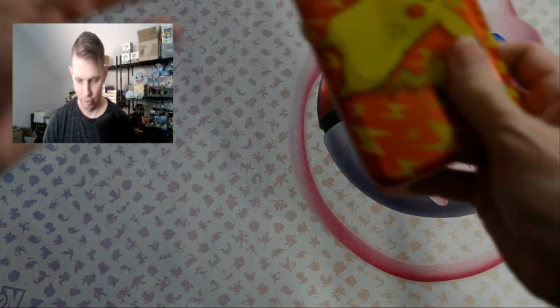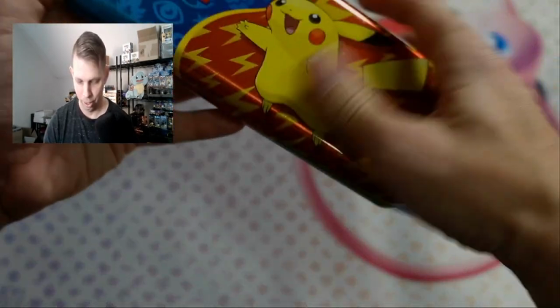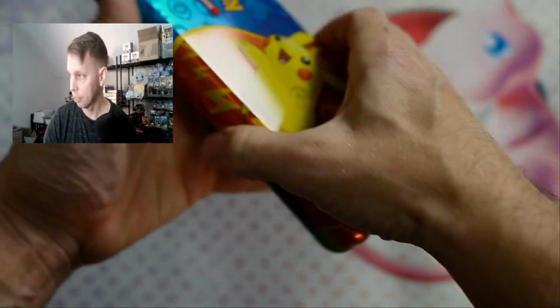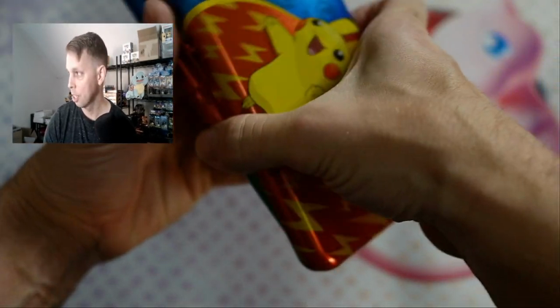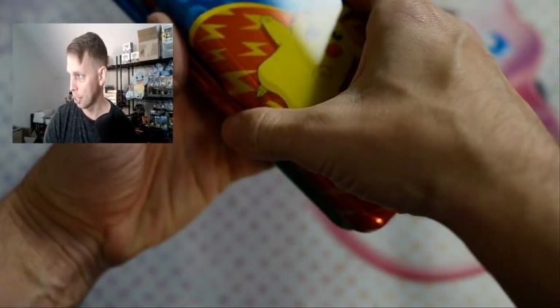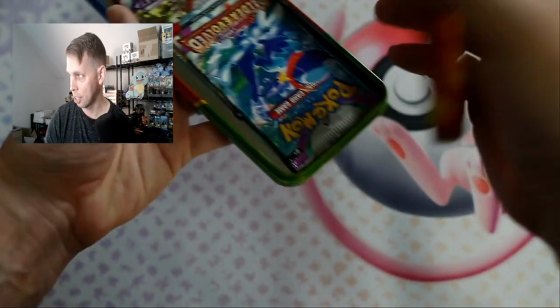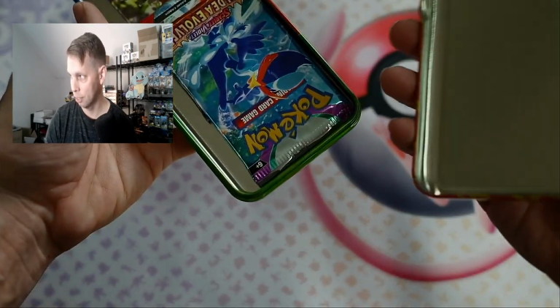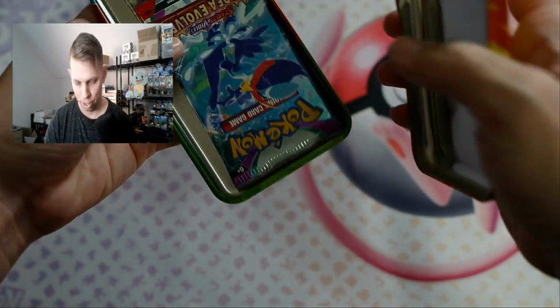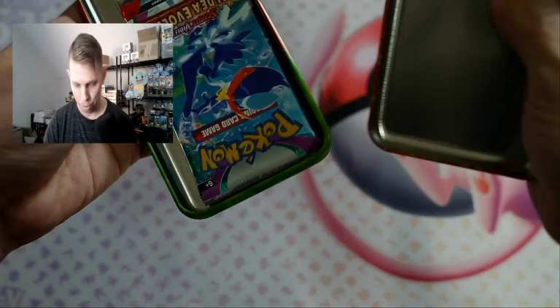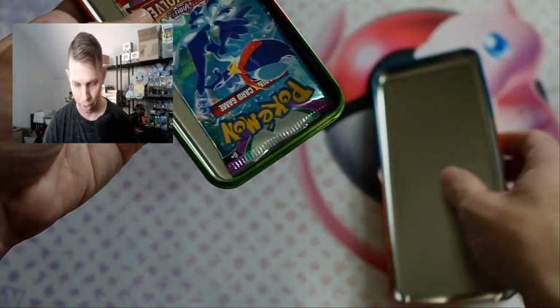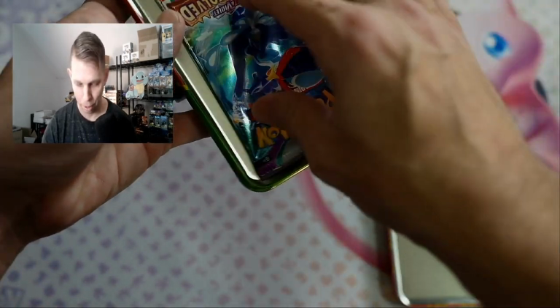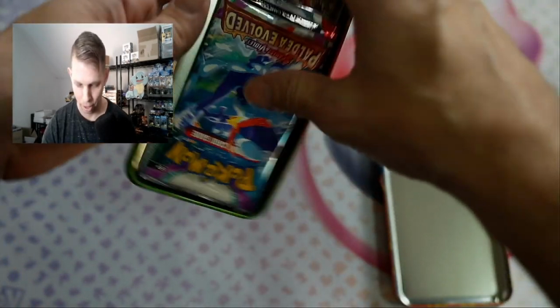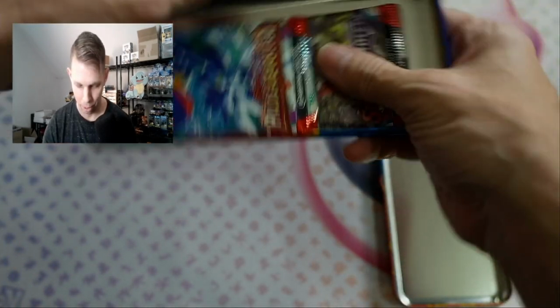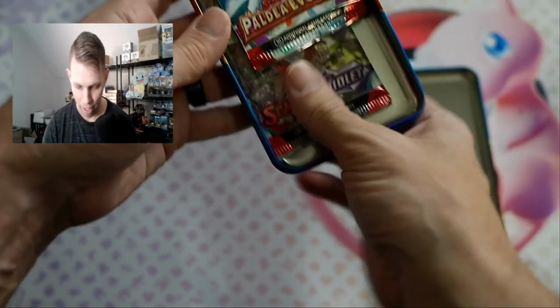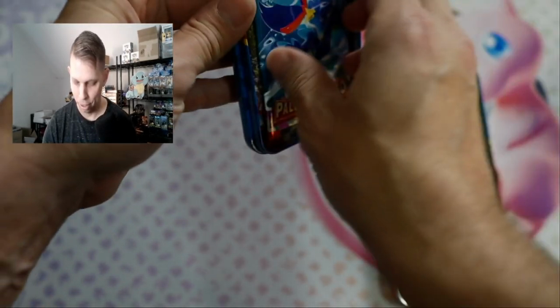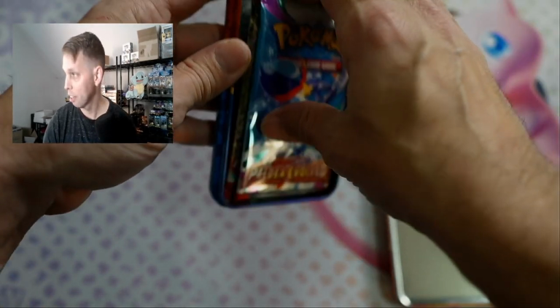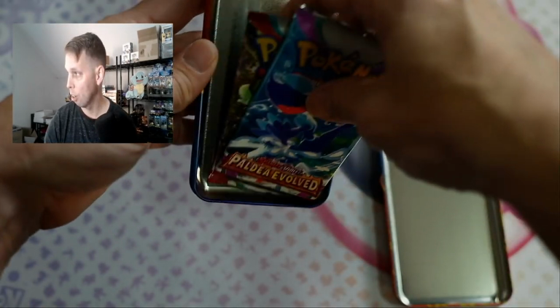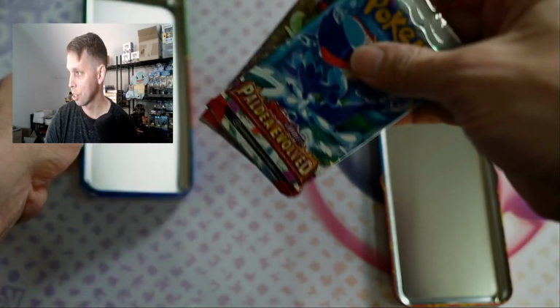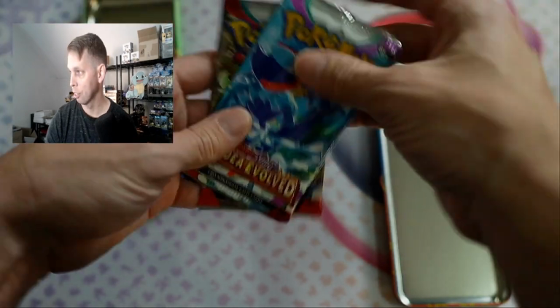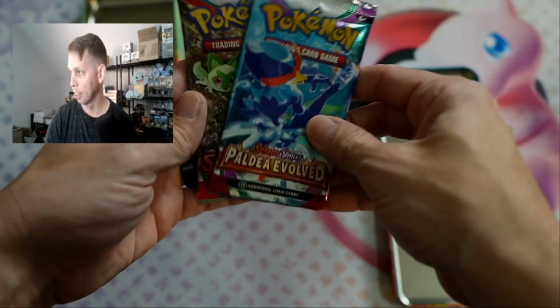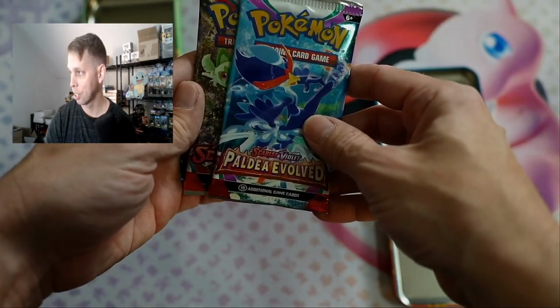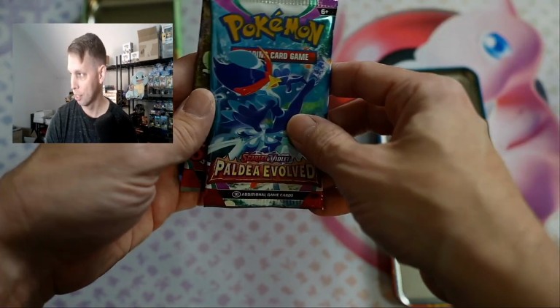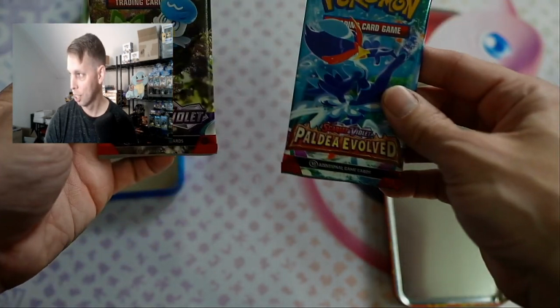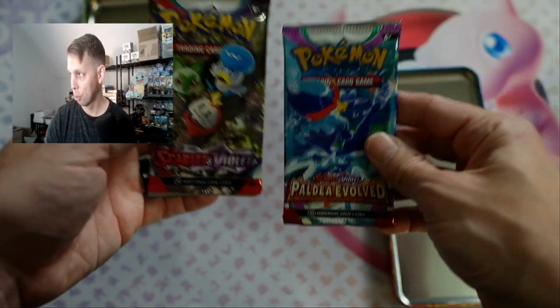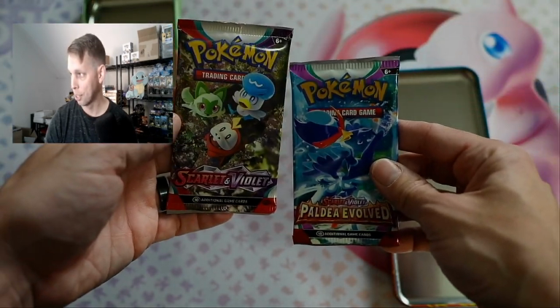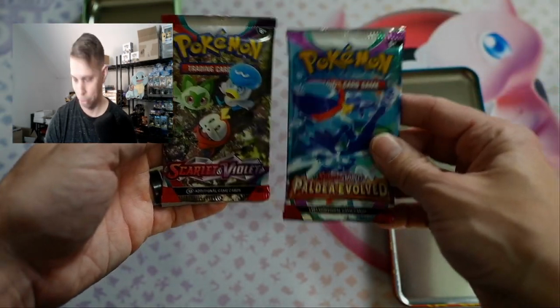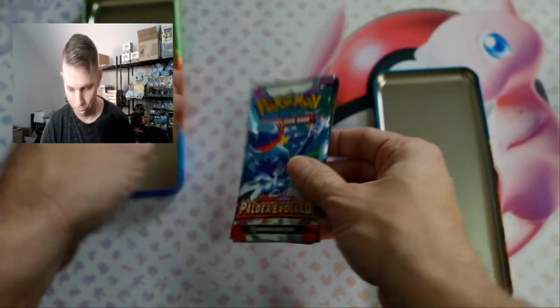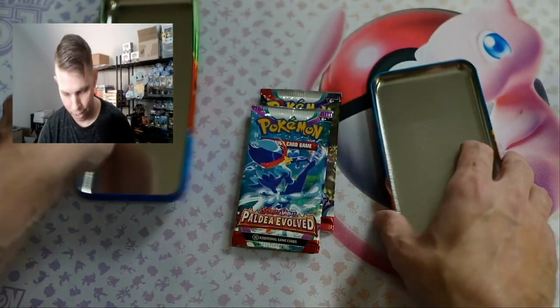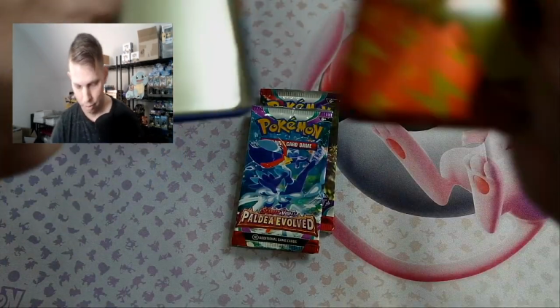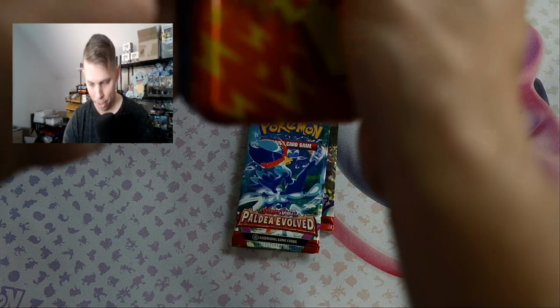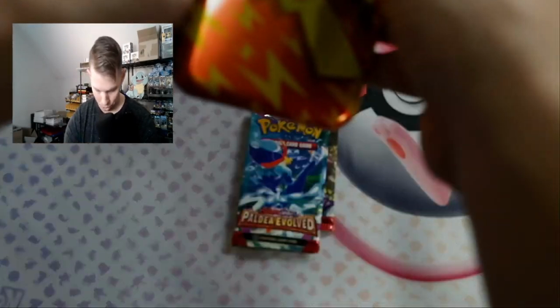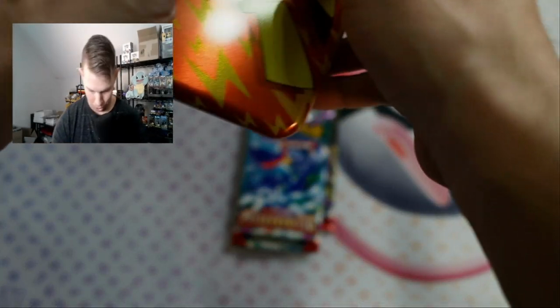Get rid of that tin — it's a nice tin, it's sturdy, it's pretty thick. So we got Paldea Evolved and Scarlet and Violet, which is not super amazing, but that's cool. I mean, it depends what's inside.